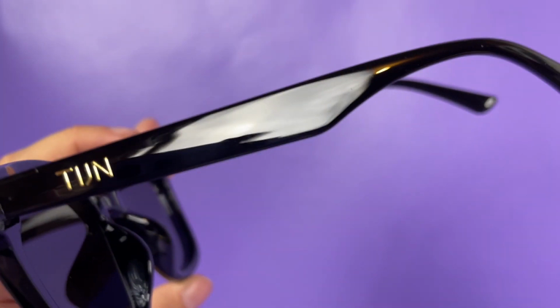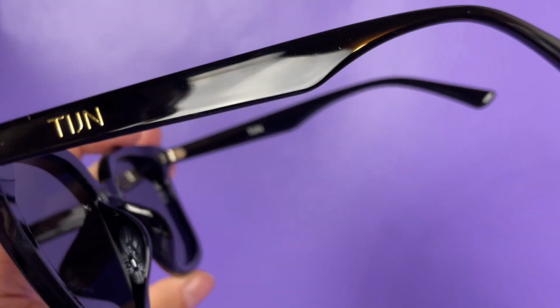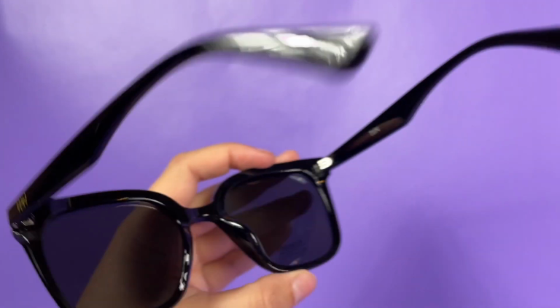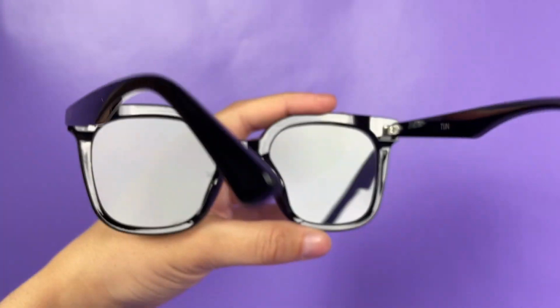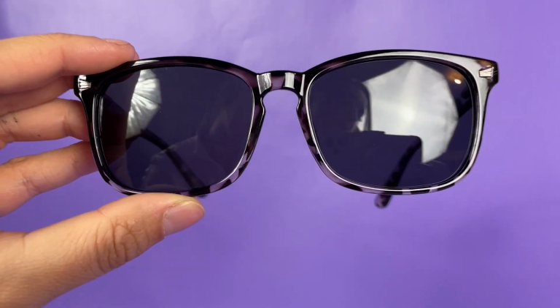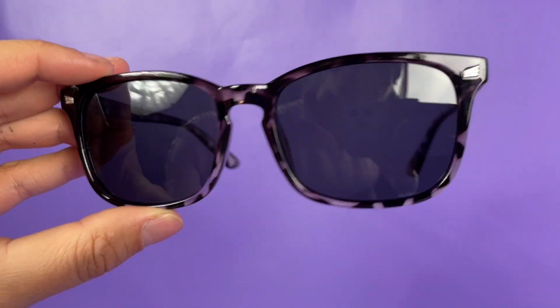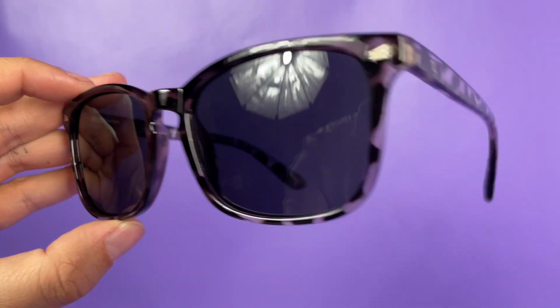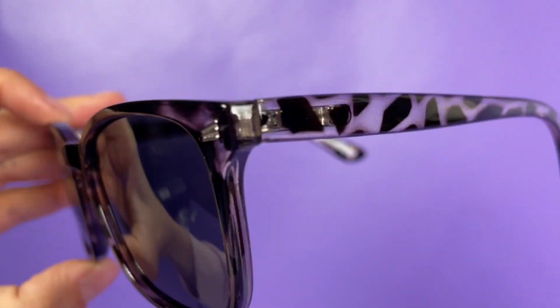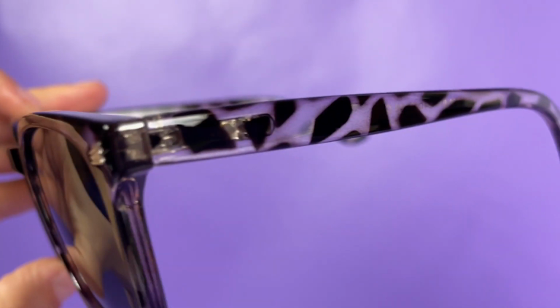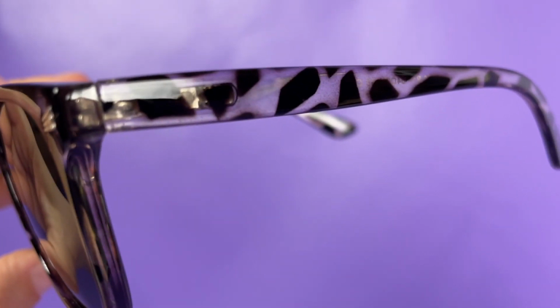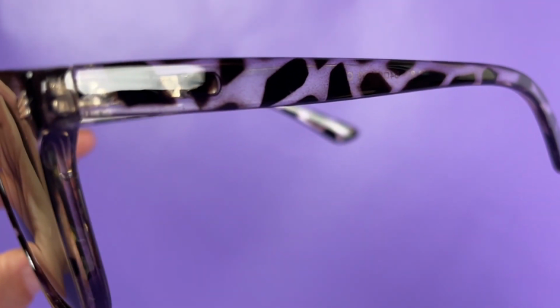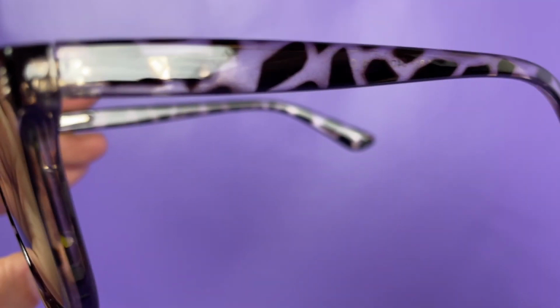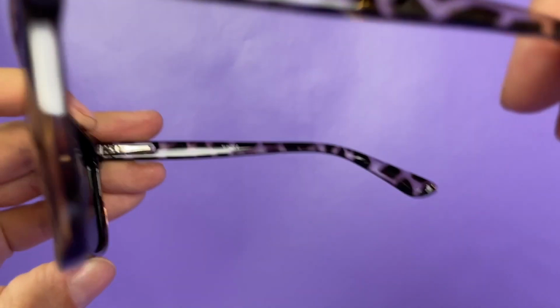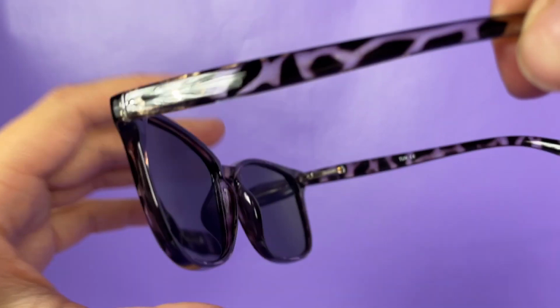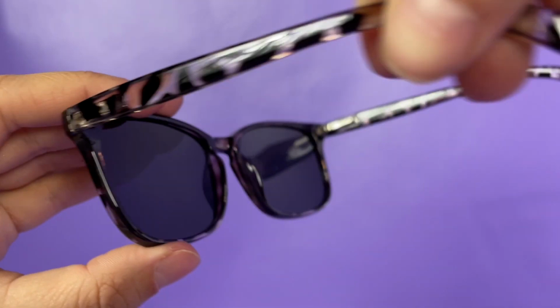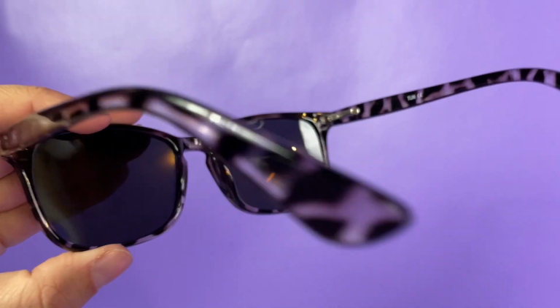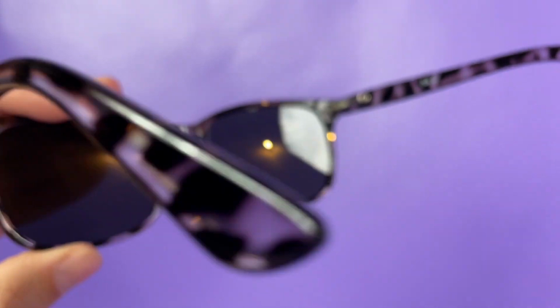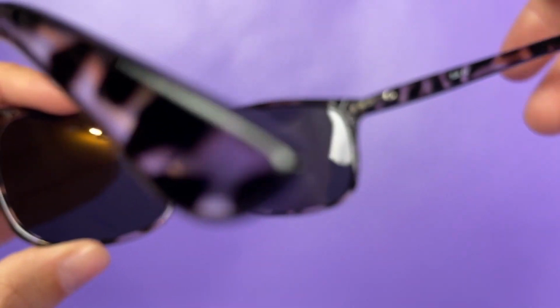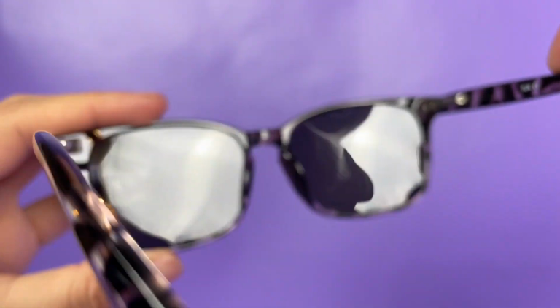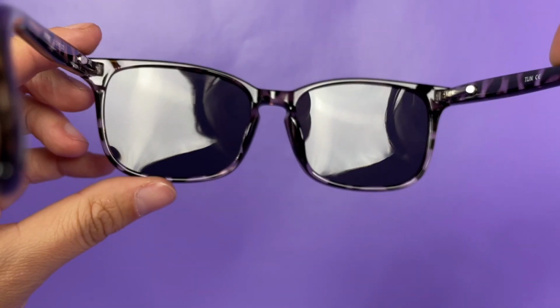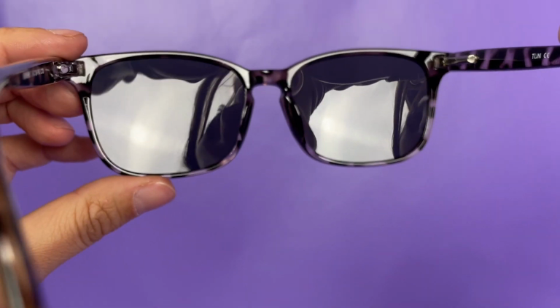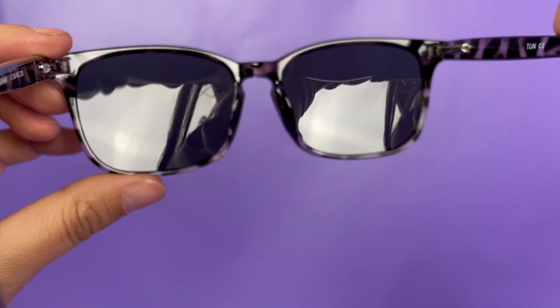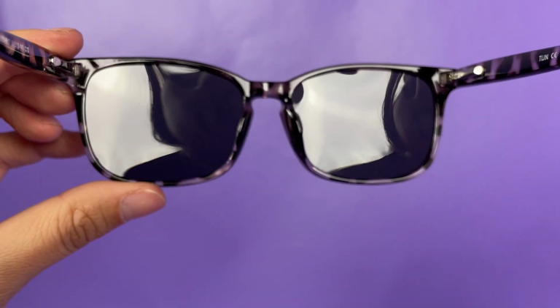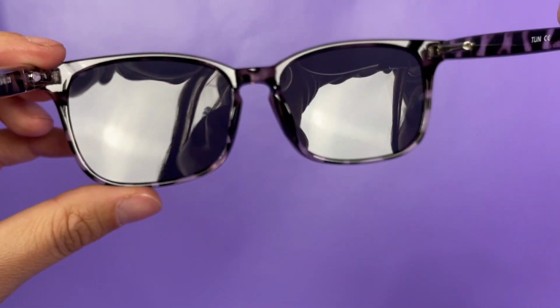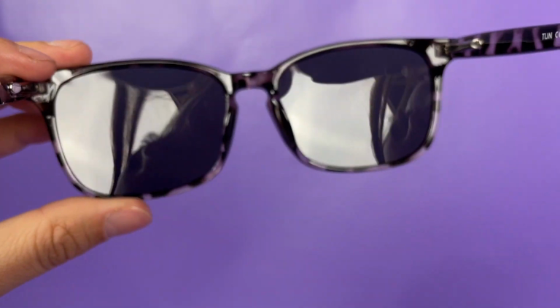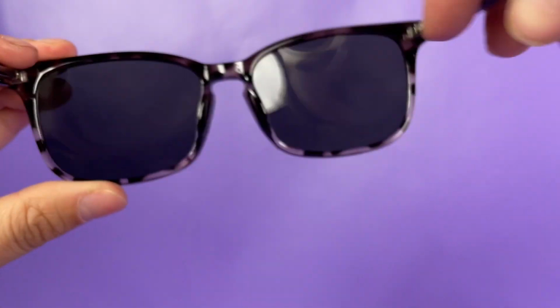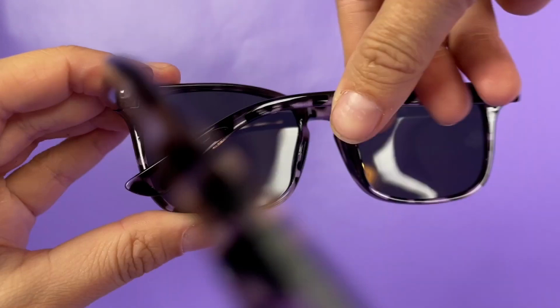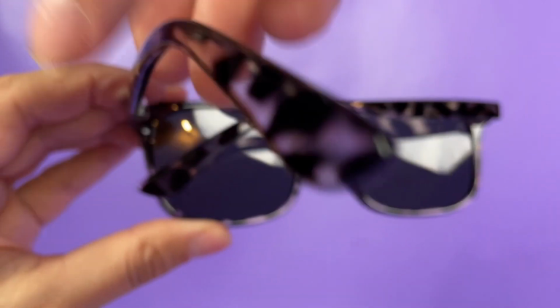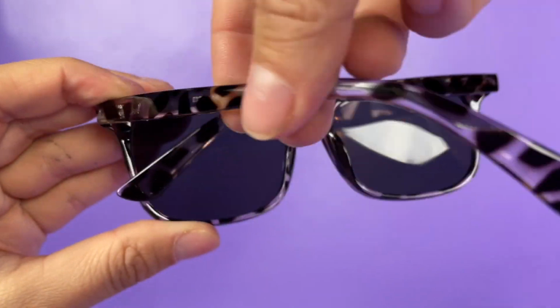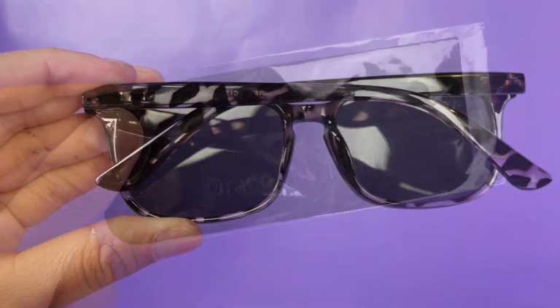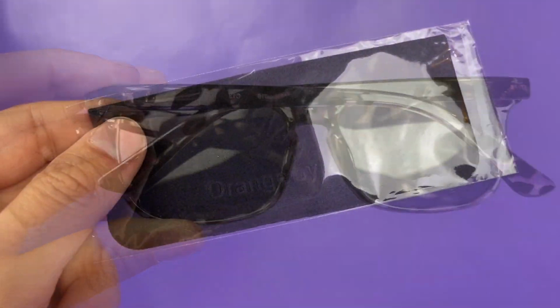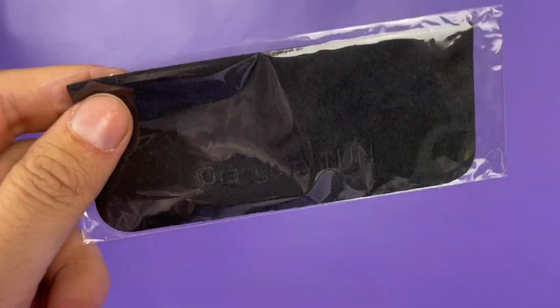Then we've got more of a wide-lens, almost cat-eye looking one, and then this one looks similar to a classic wayfarer in more of a tortoise shell variation. You can see how dark the actual lenses are — it is wild.